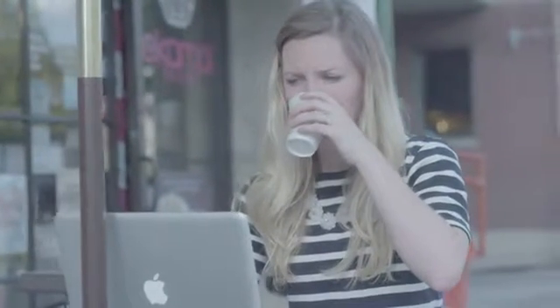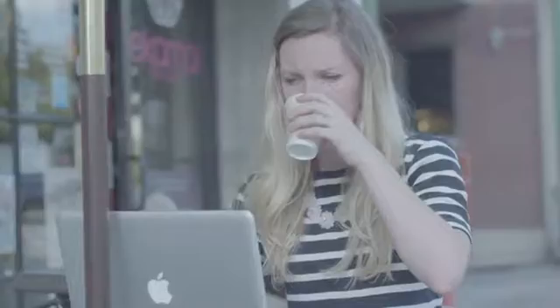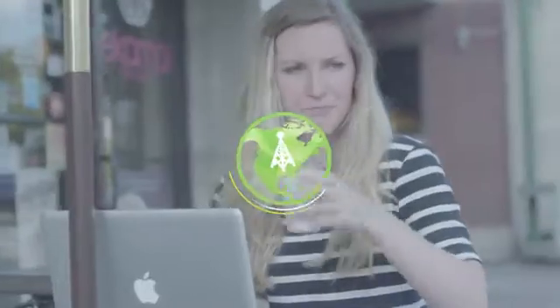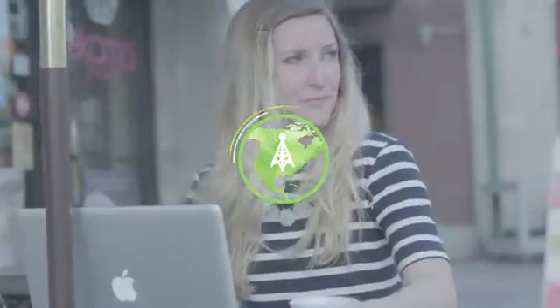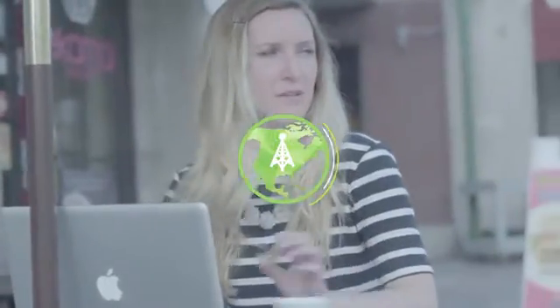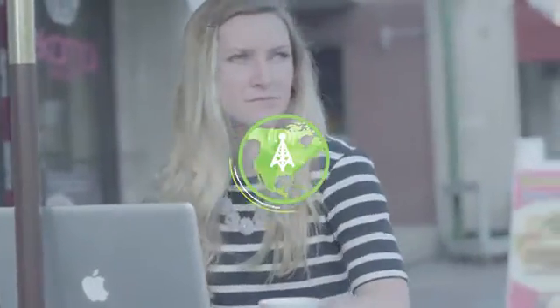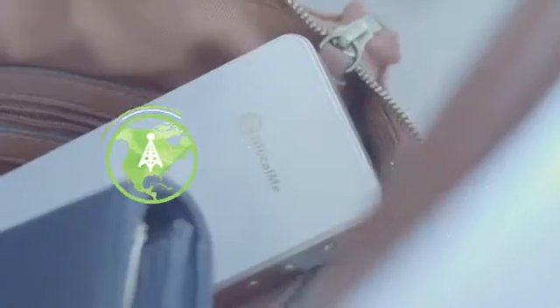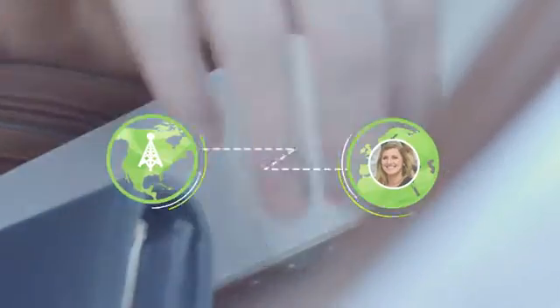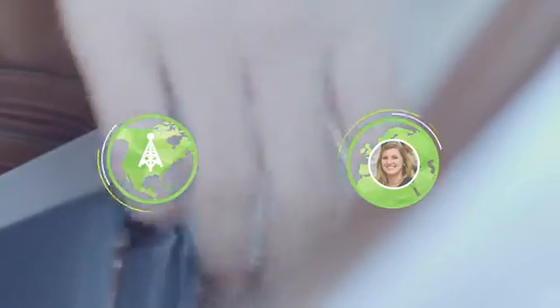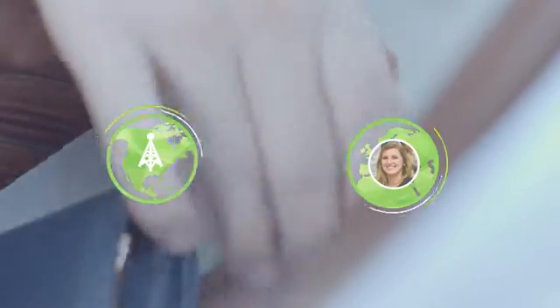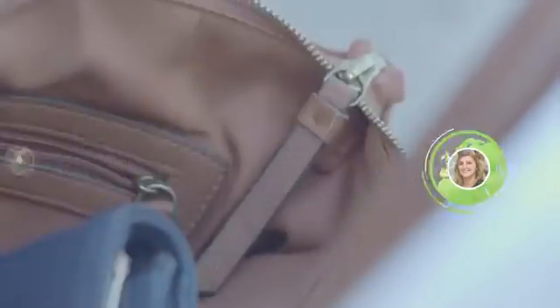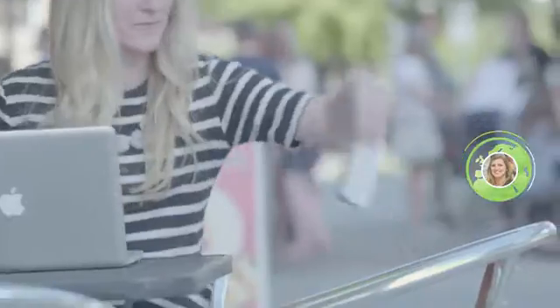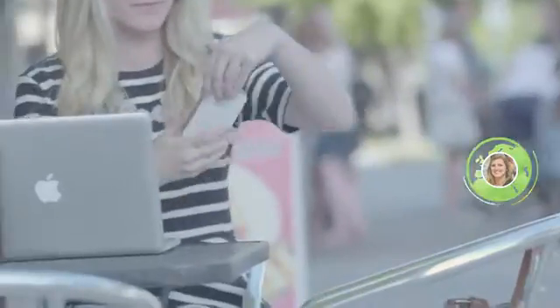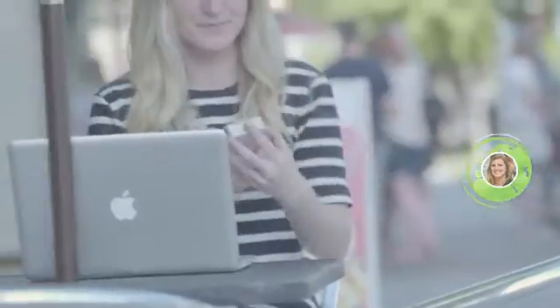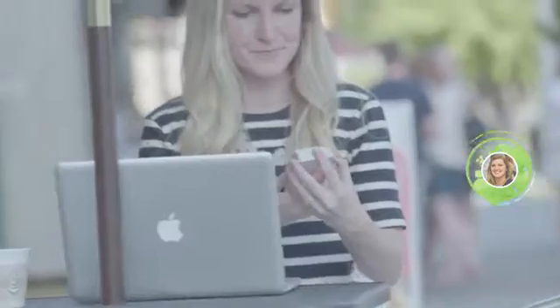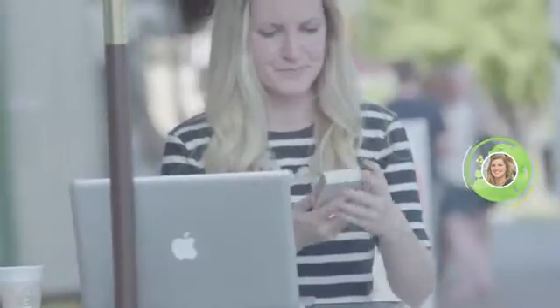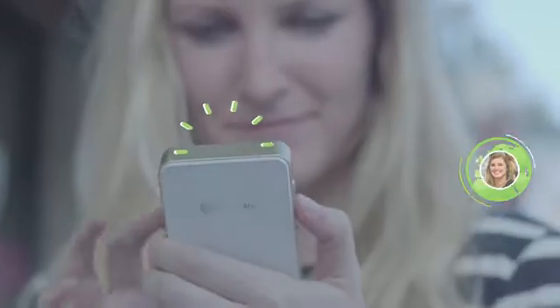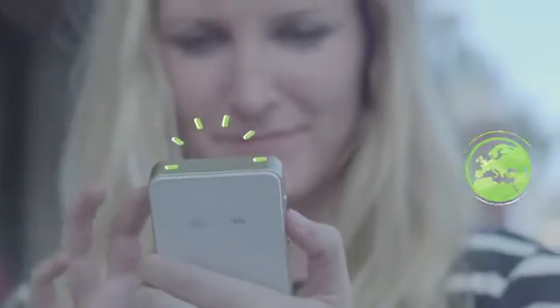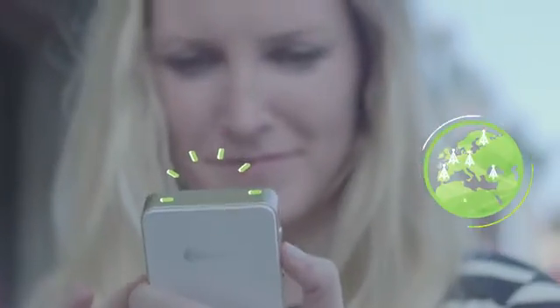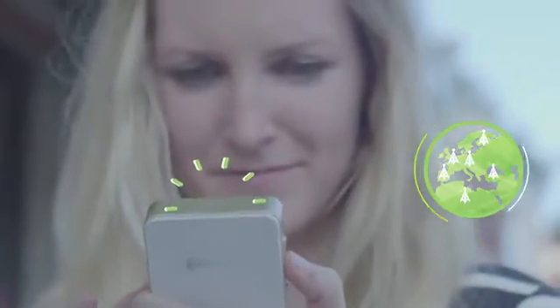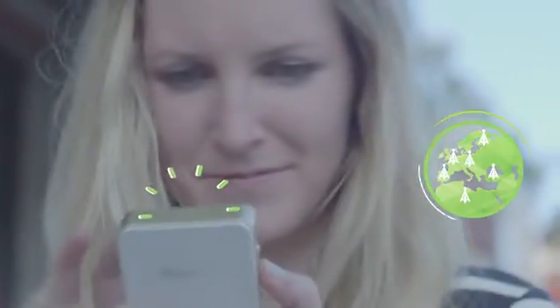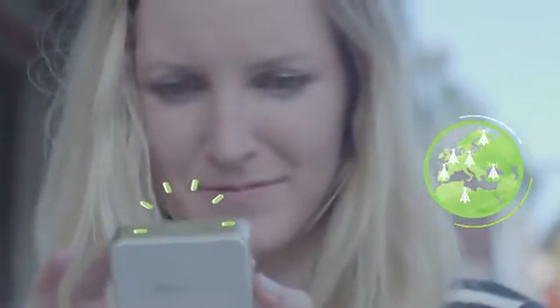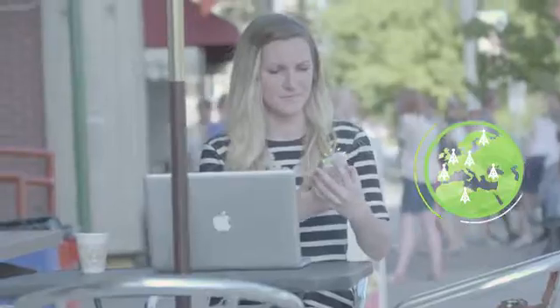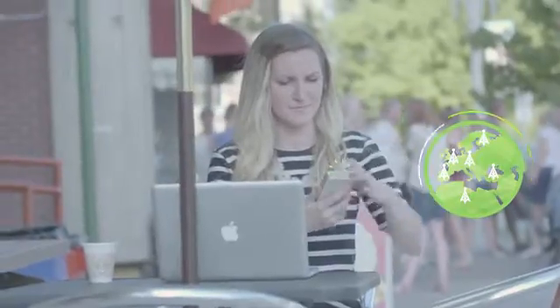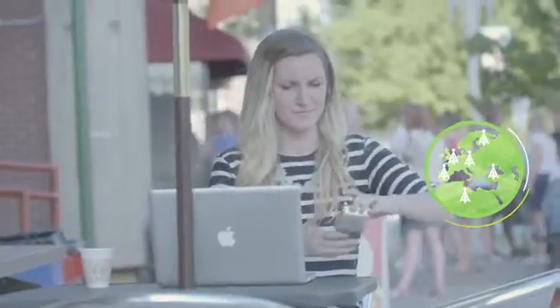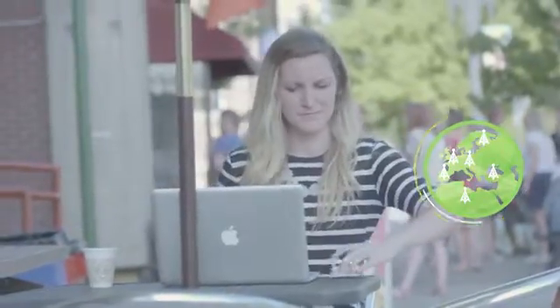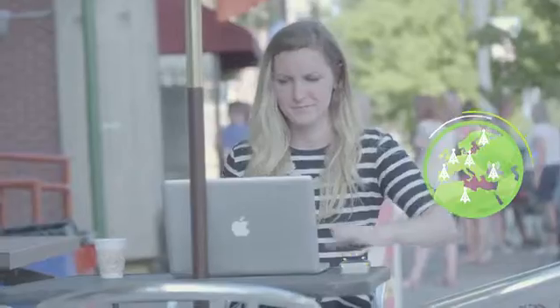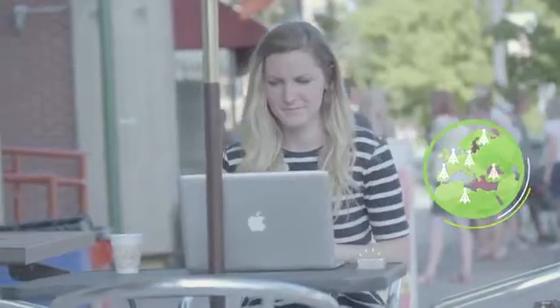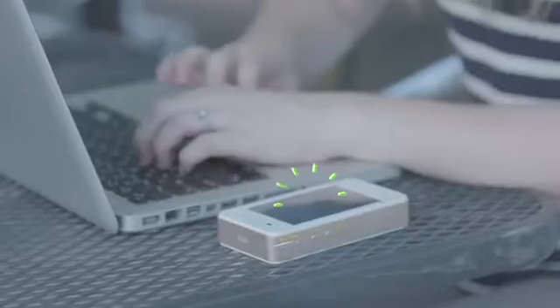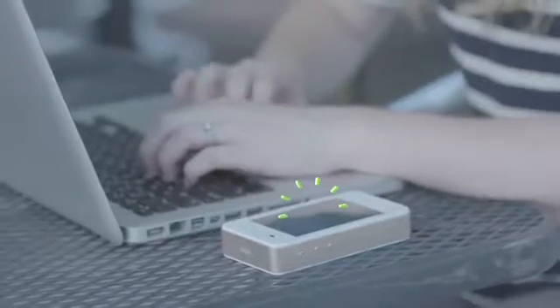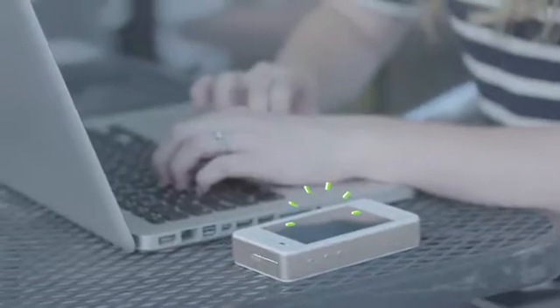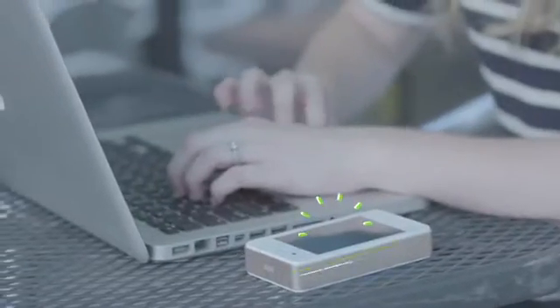Say your phone uses a carrier in the U.S., but you're in Europe. Simply turn on LocalMe. In seconds it finds a 3G or 4G network around you and turns it into a Wi-Fi signal. Connect your device and you're good to go.